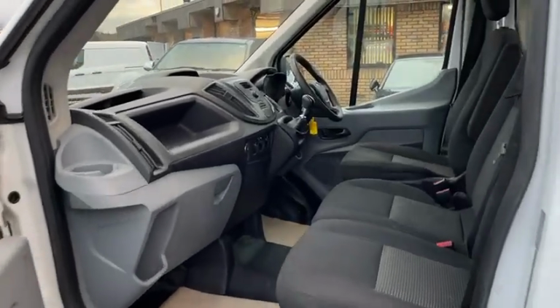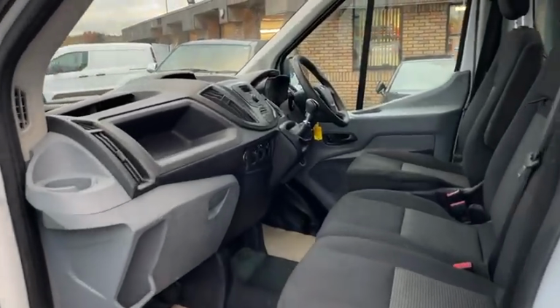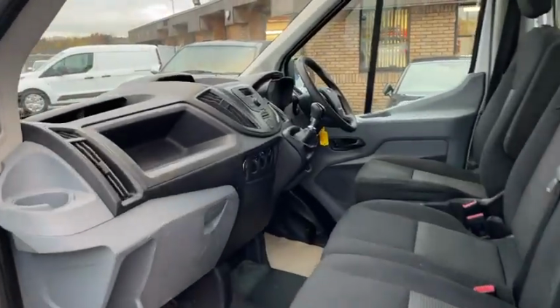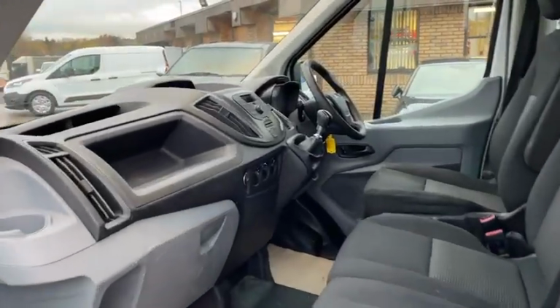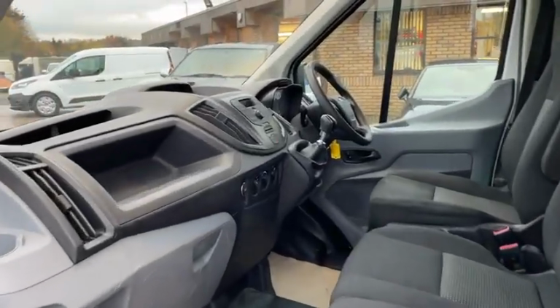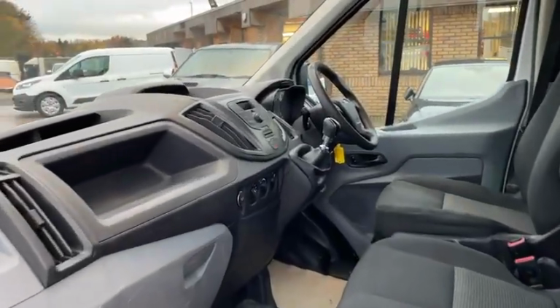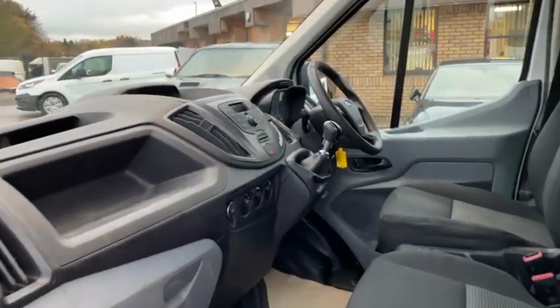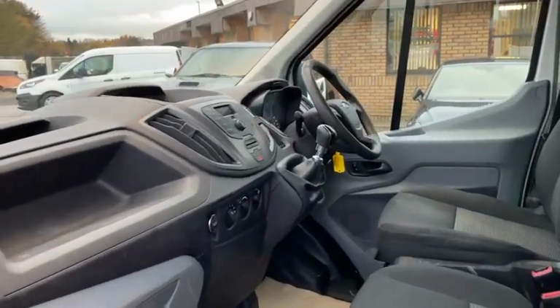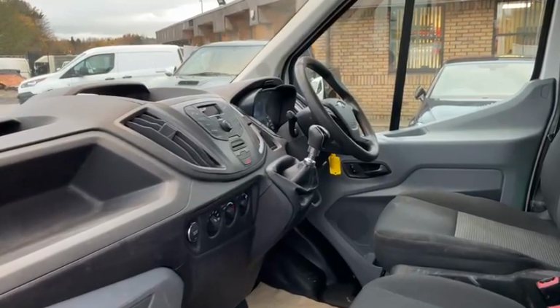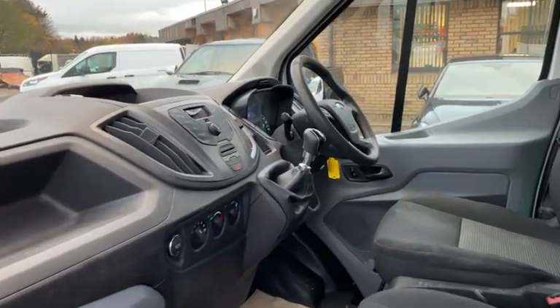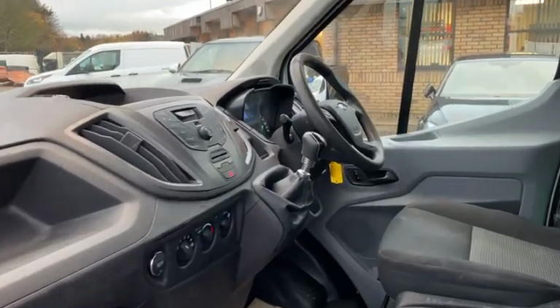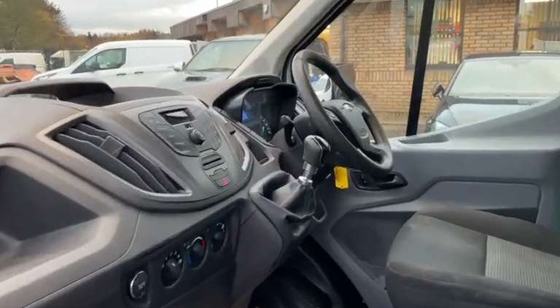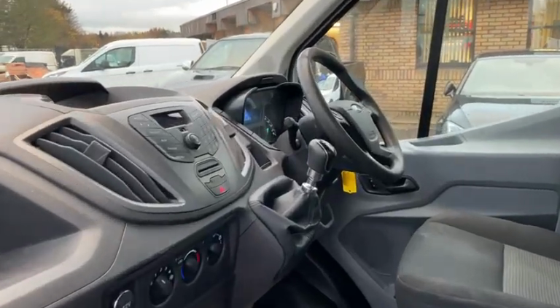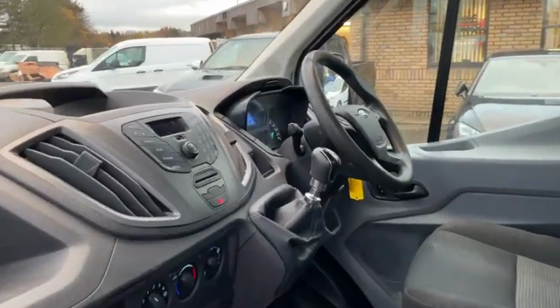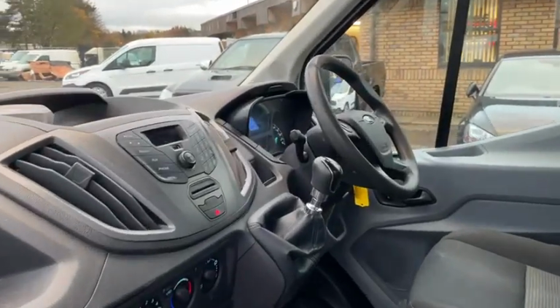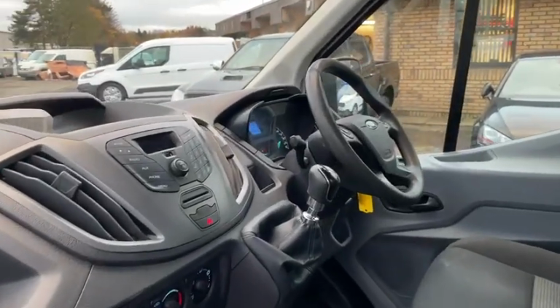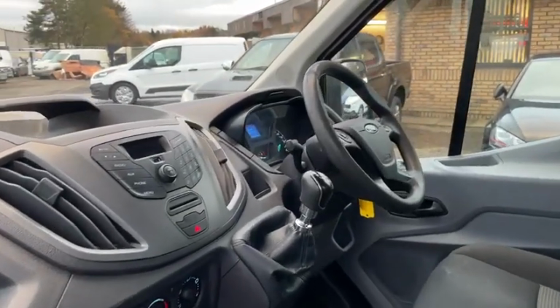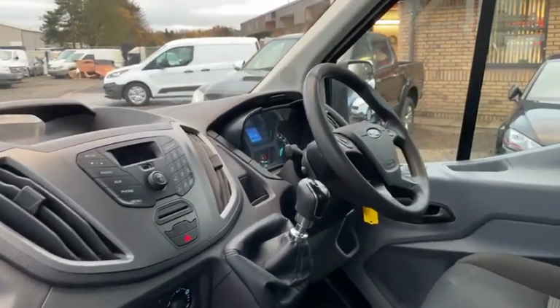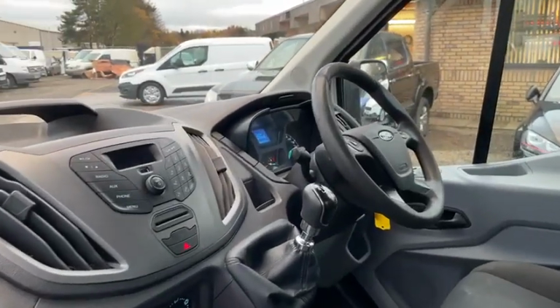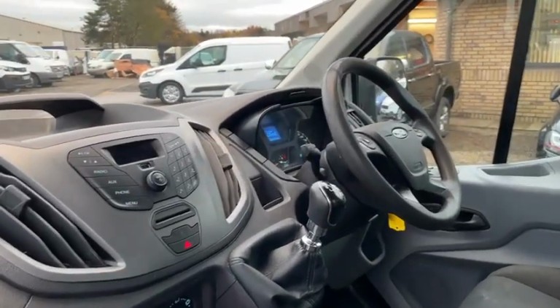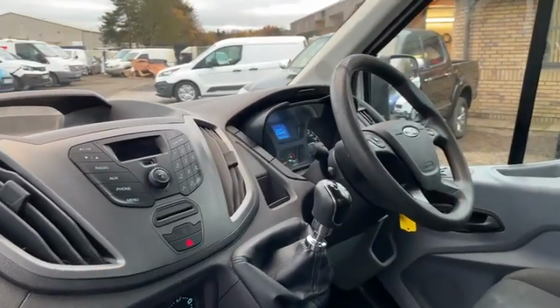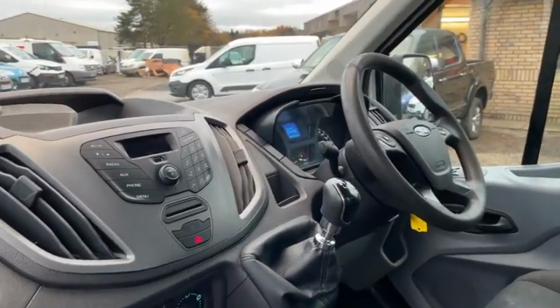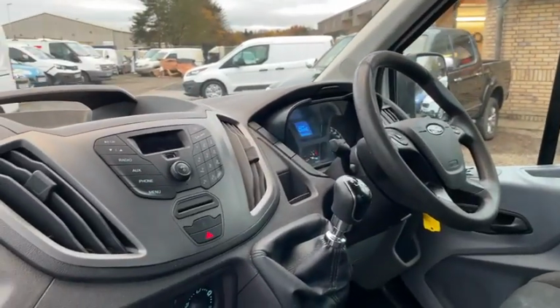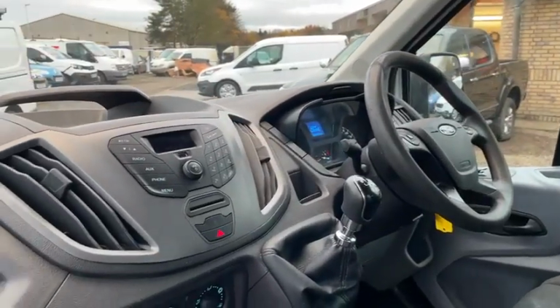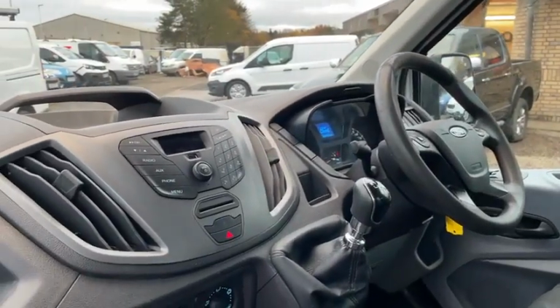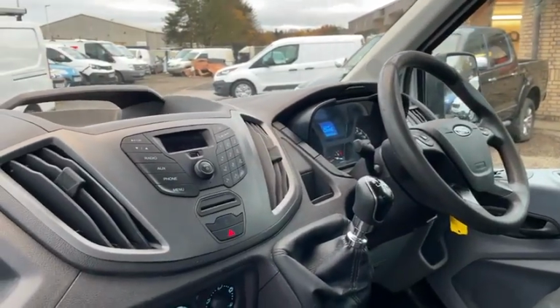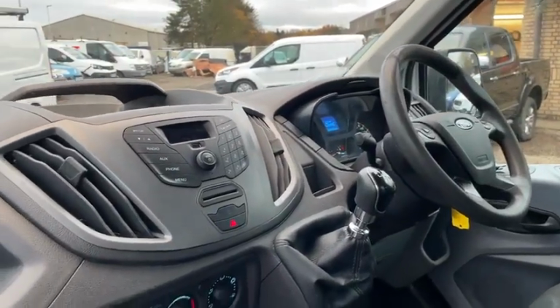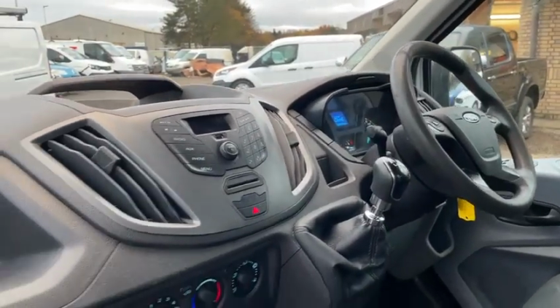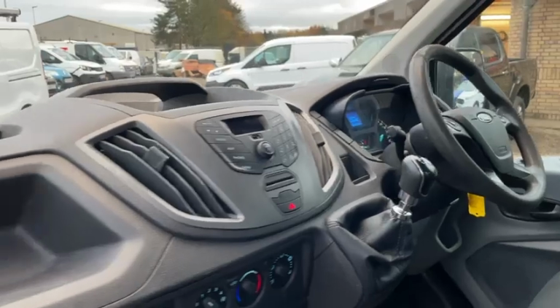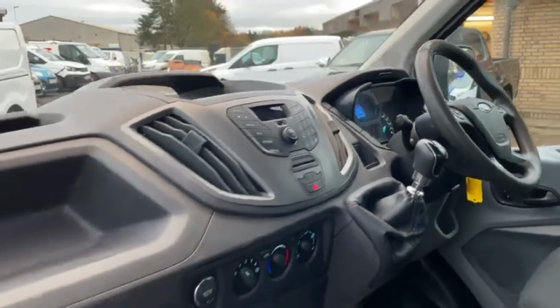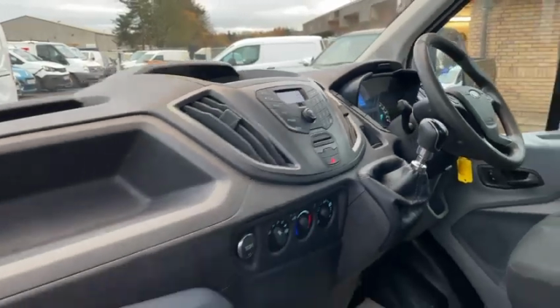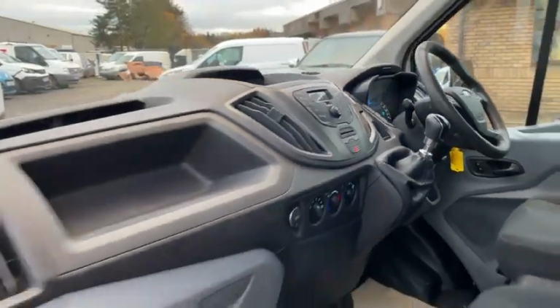It's very clean and tidy in here. Steering wheel controls, 6-speed manual gearbox, Bluetooth telephone, etc.